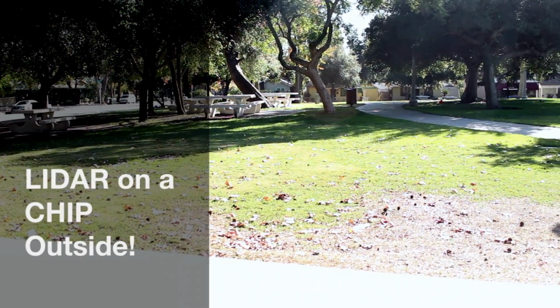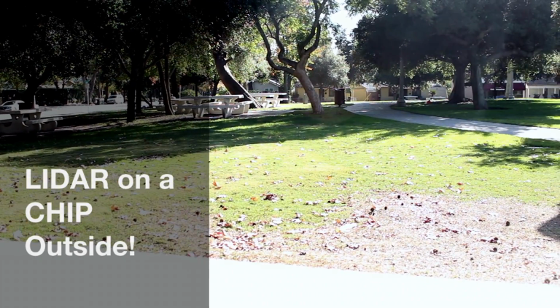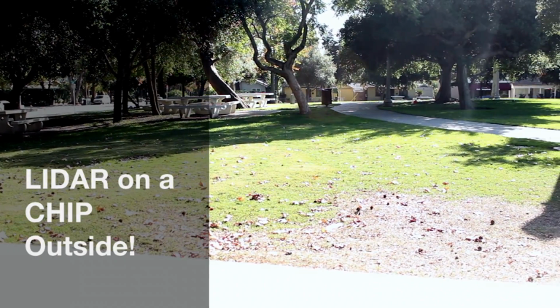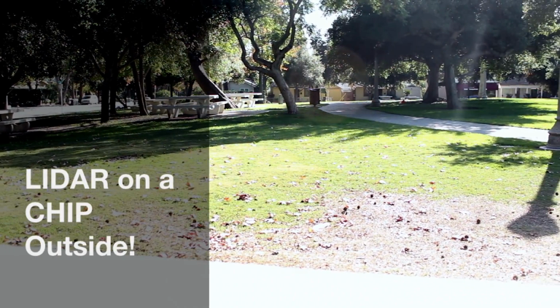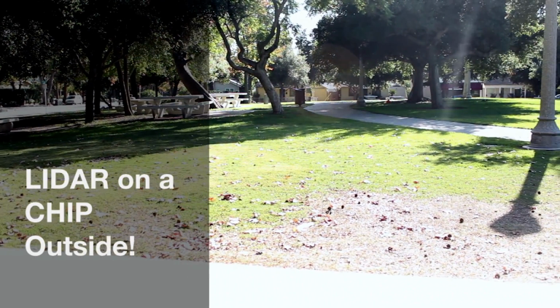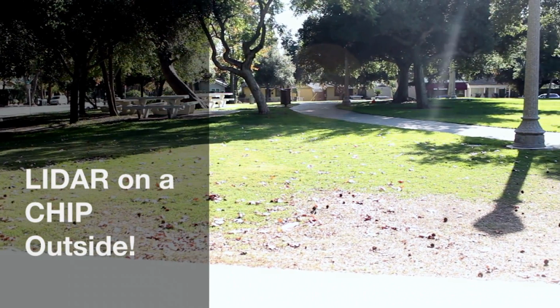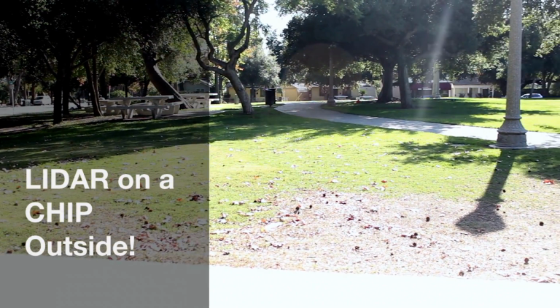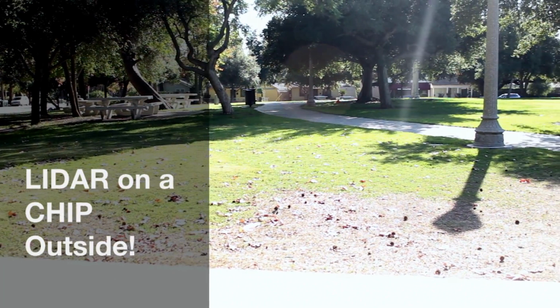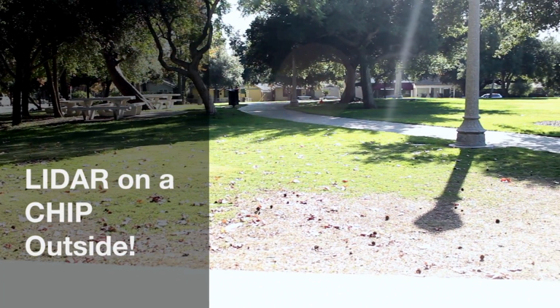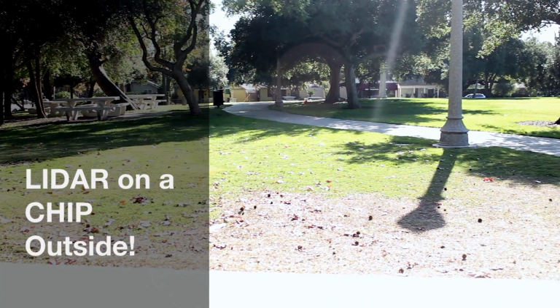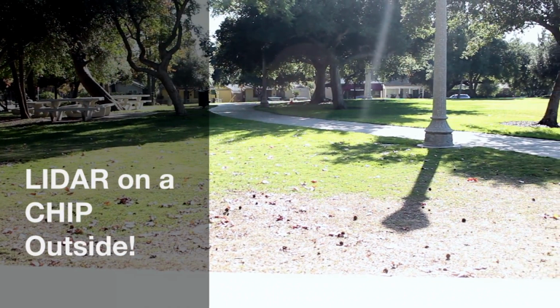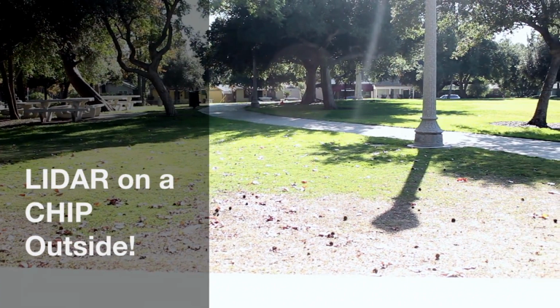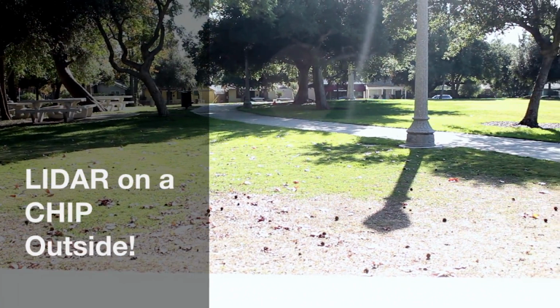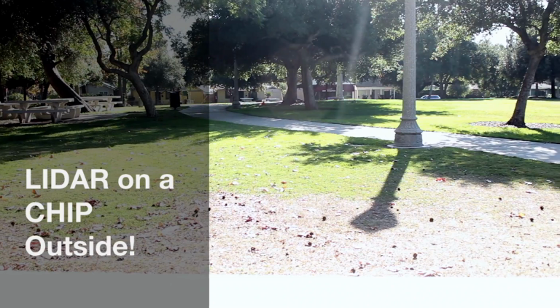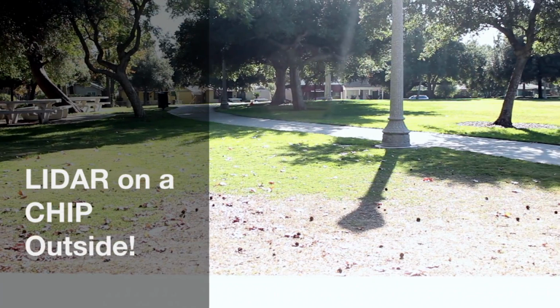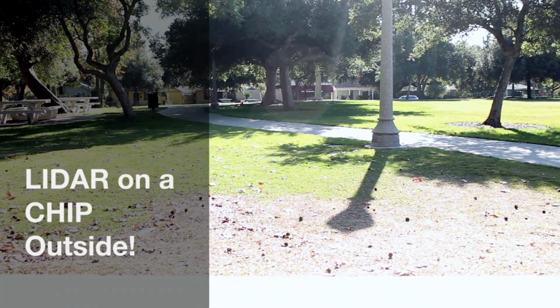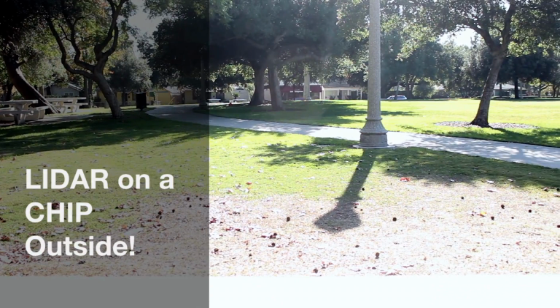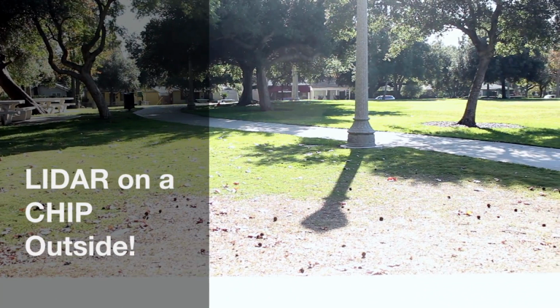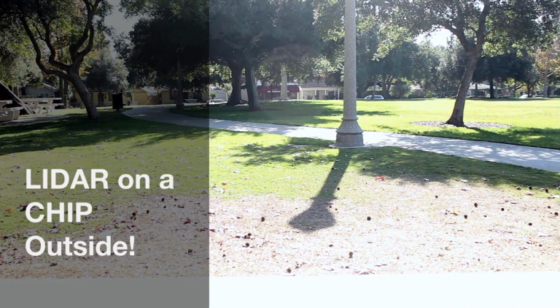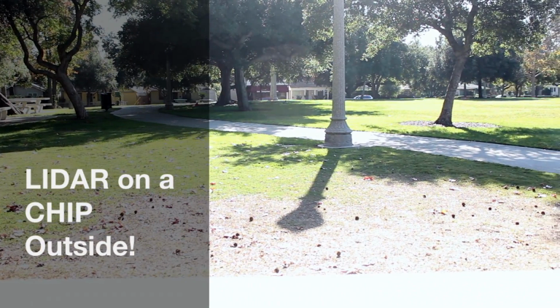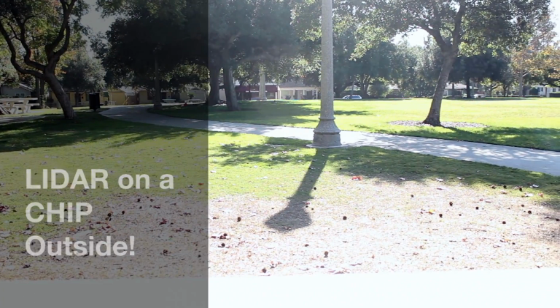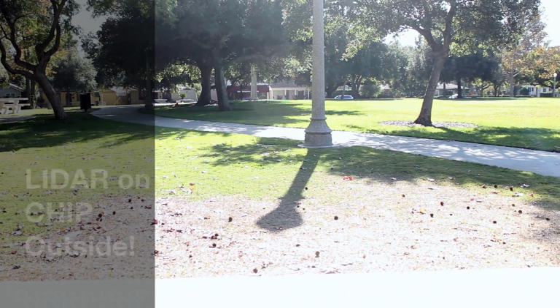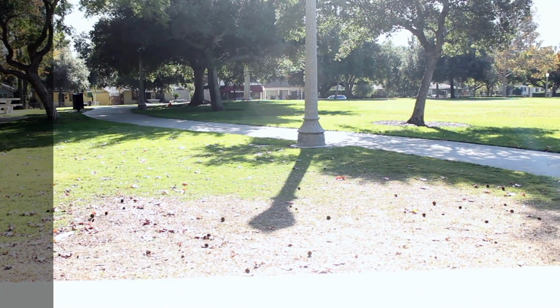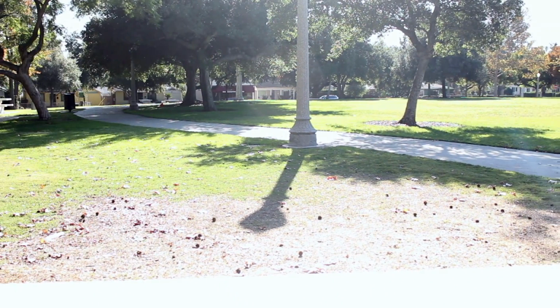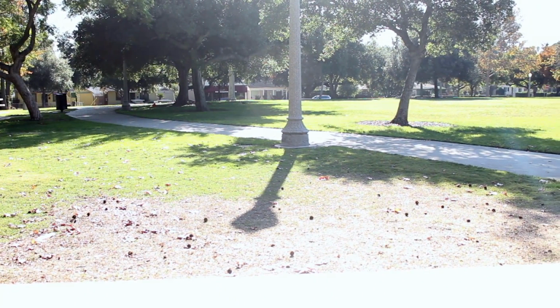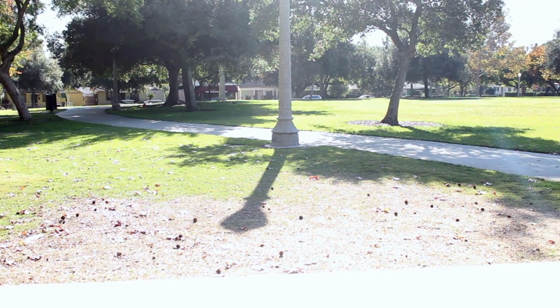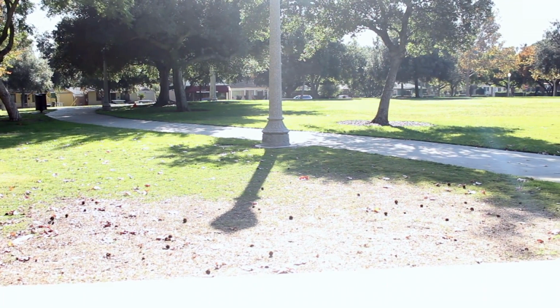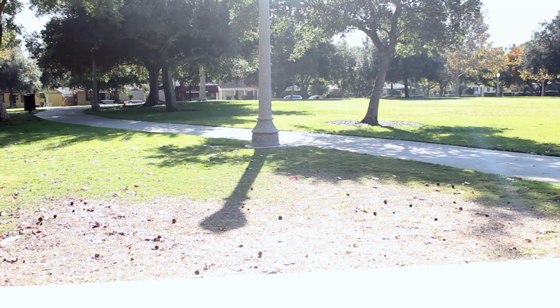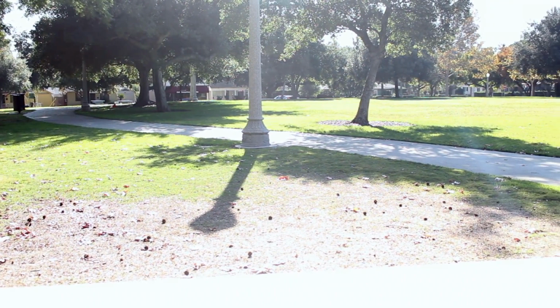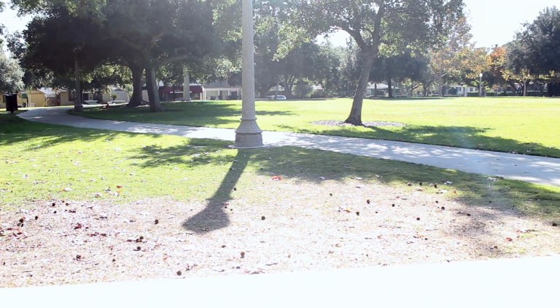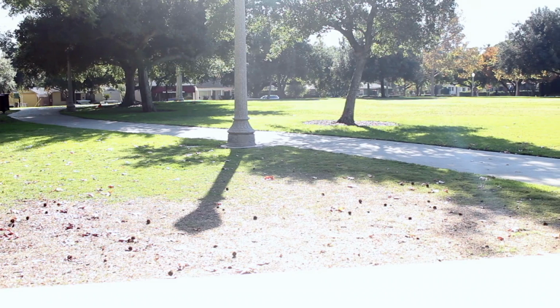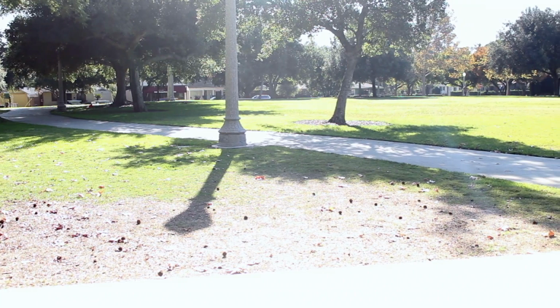Hello, it's Jim from JetsonHacks.com. Today we're on location at the park testing a single chip LiDAR. Let's get started.